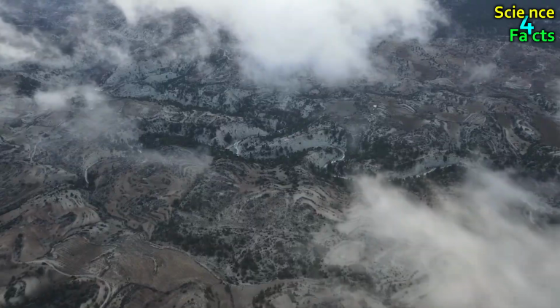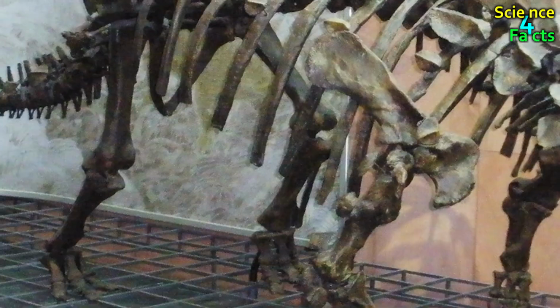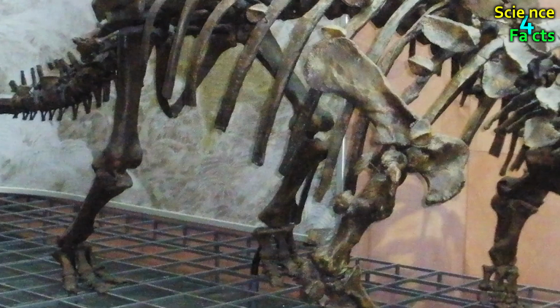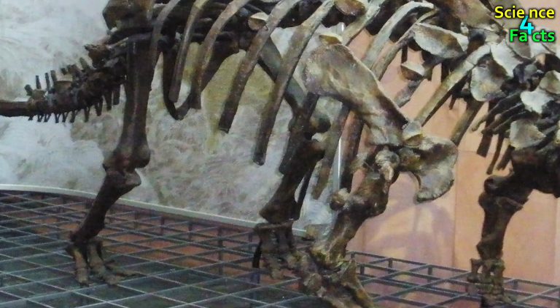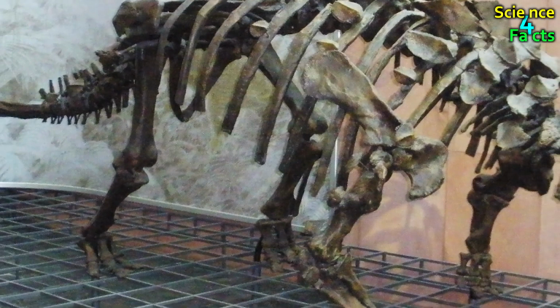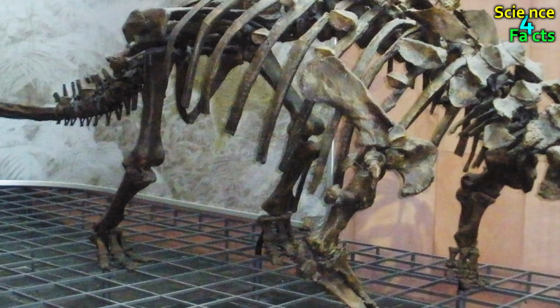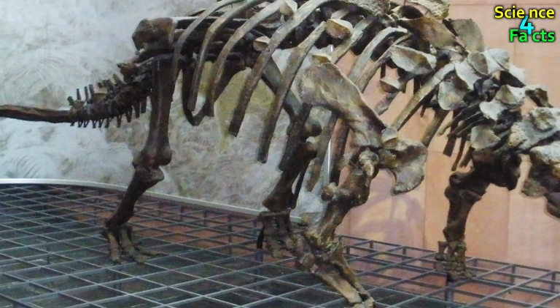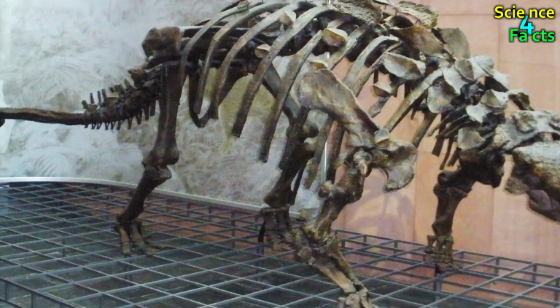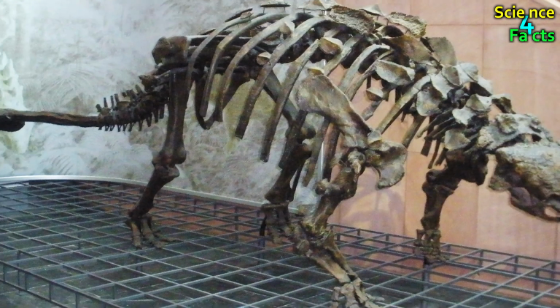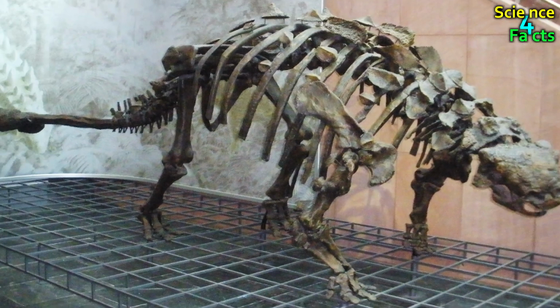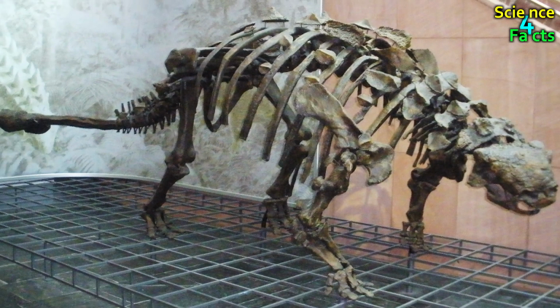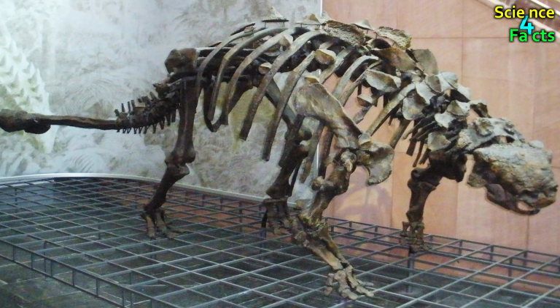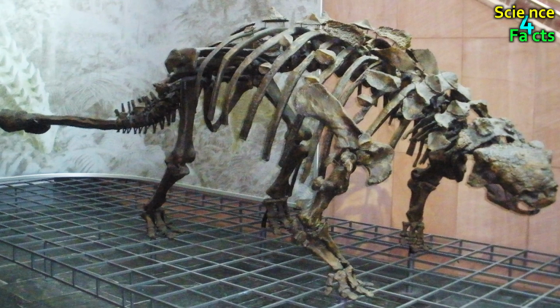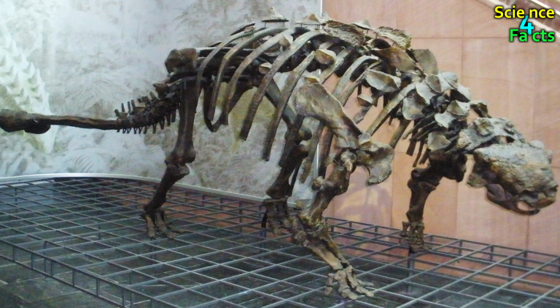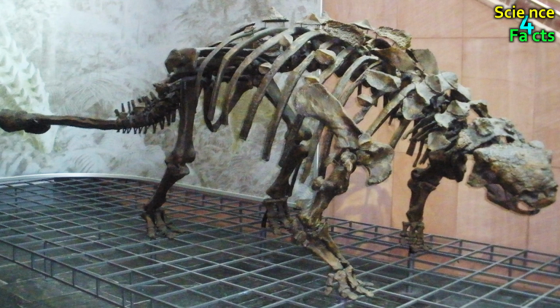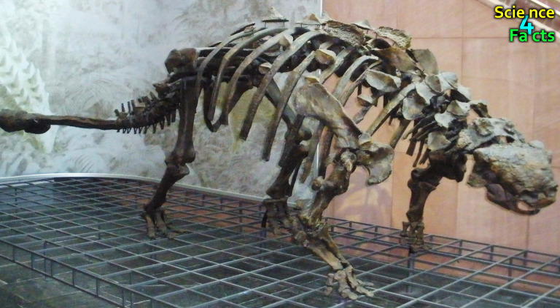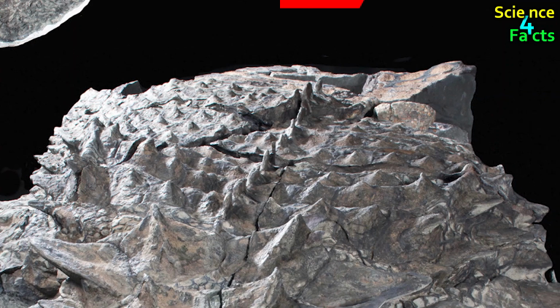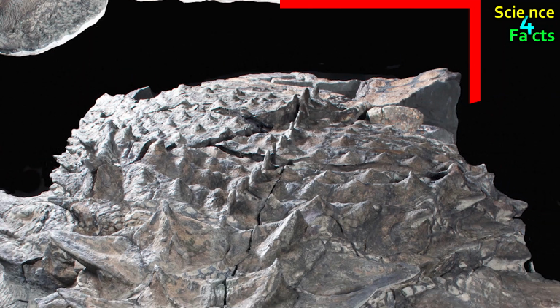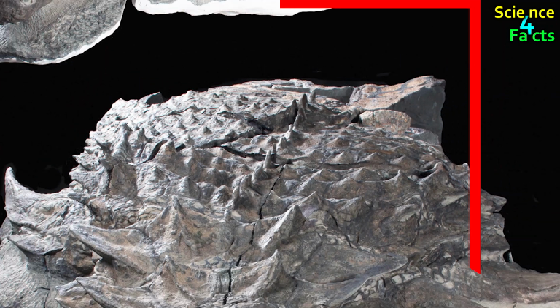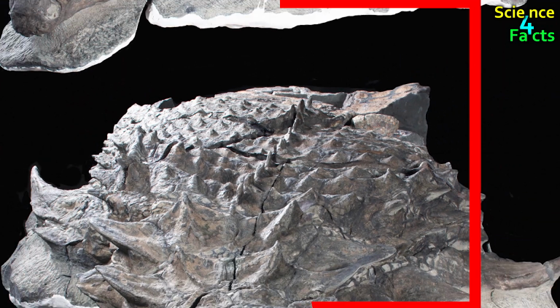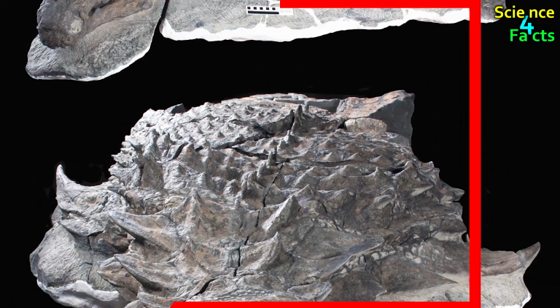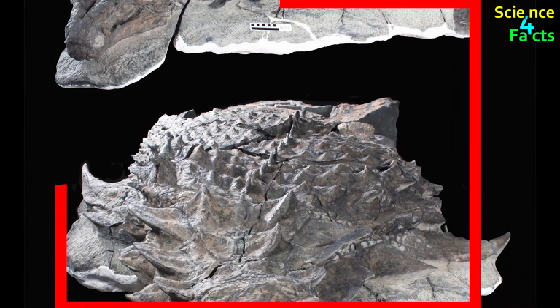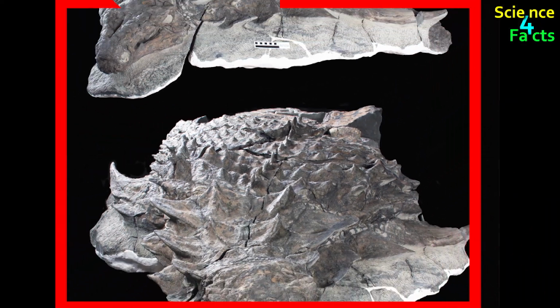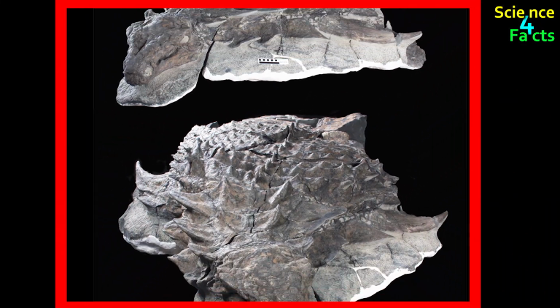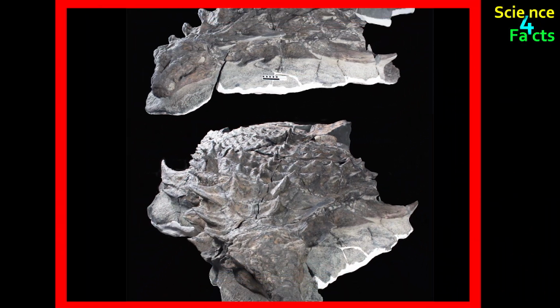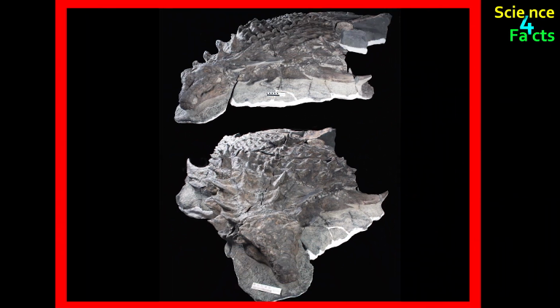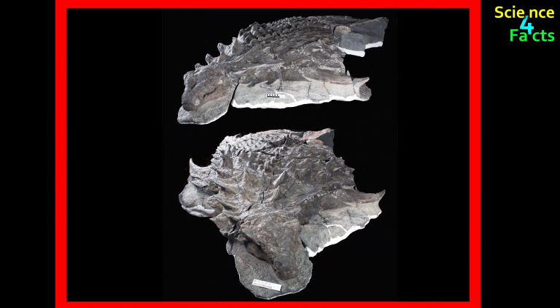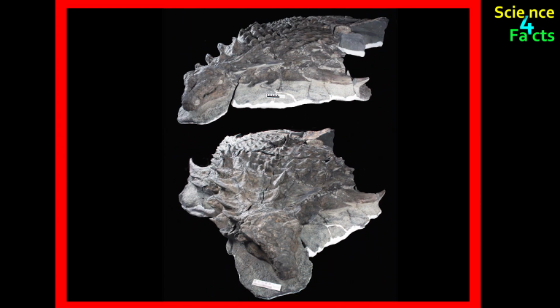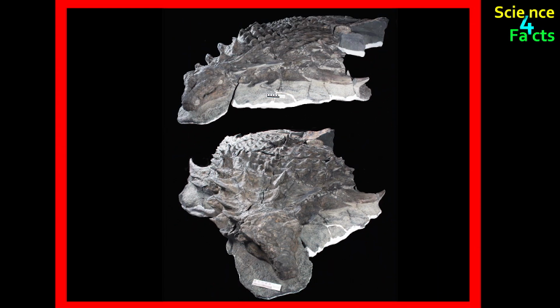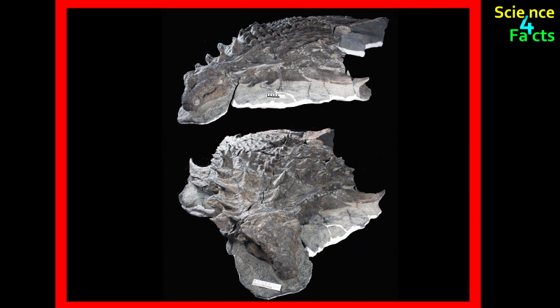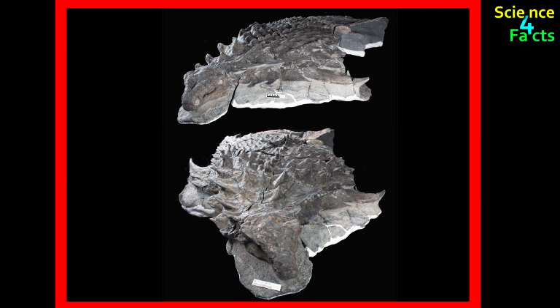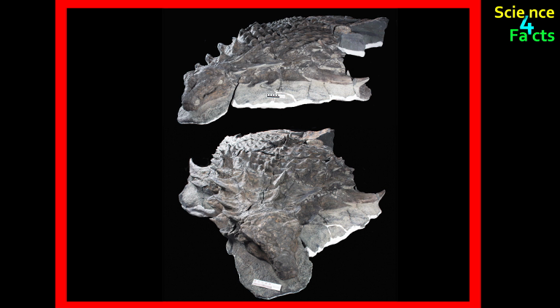Fossils of Ankylosaurus have been found in North America, particularly in the western United States and Canada. The first fossil was discovered in Montana in 1906.